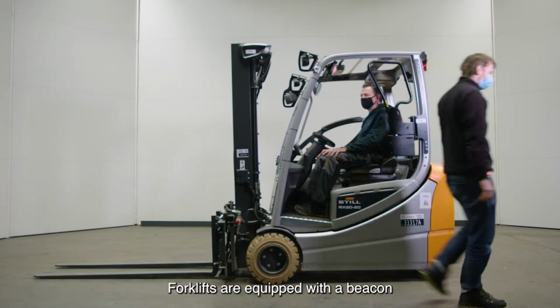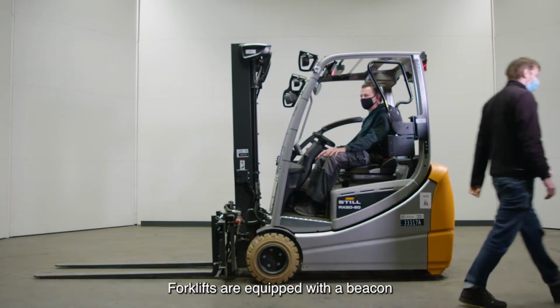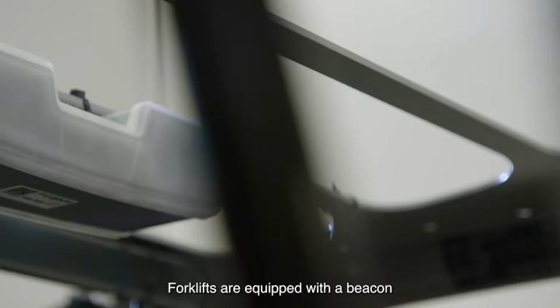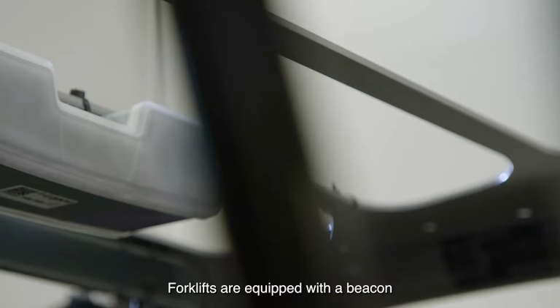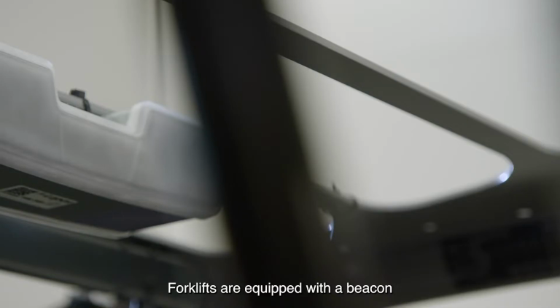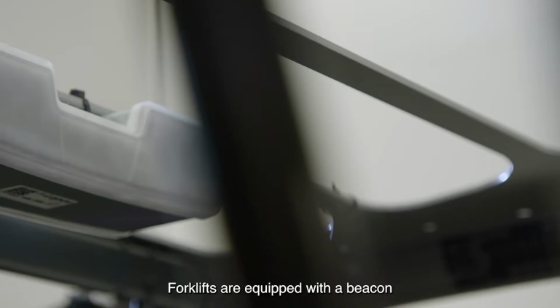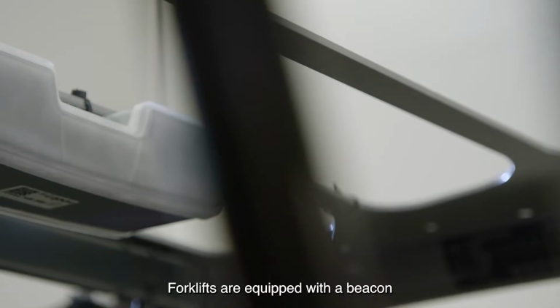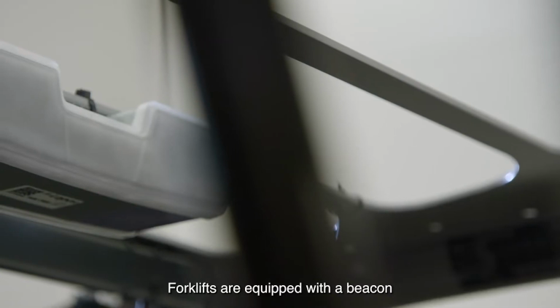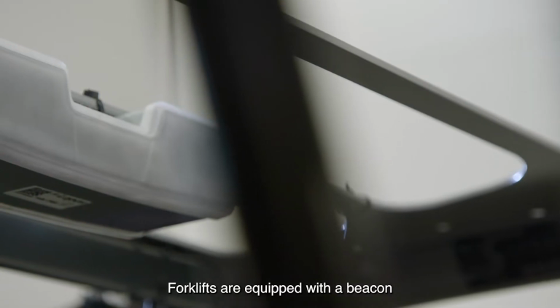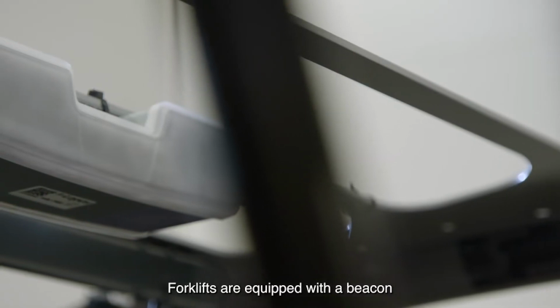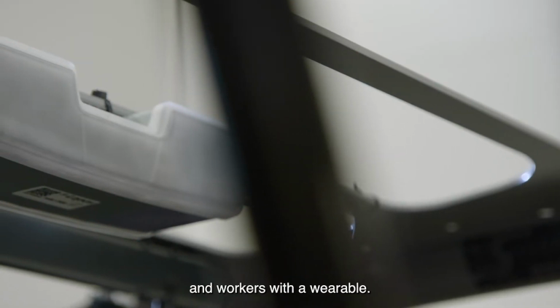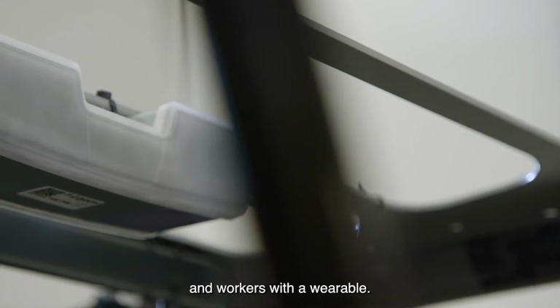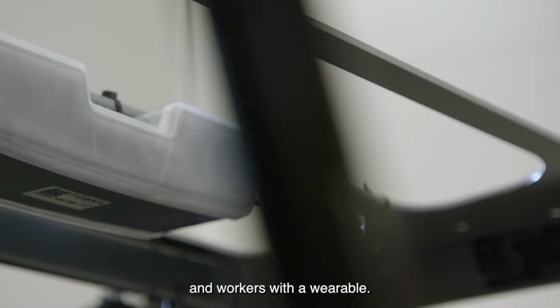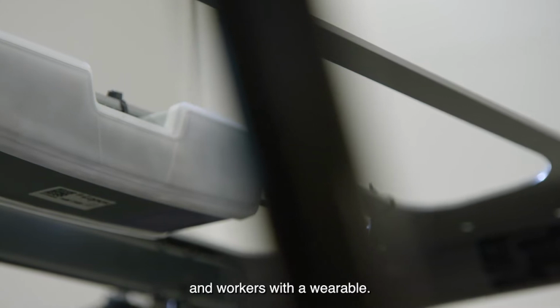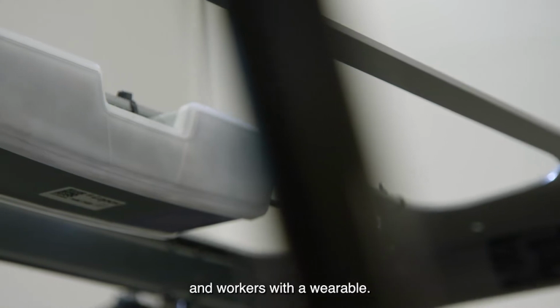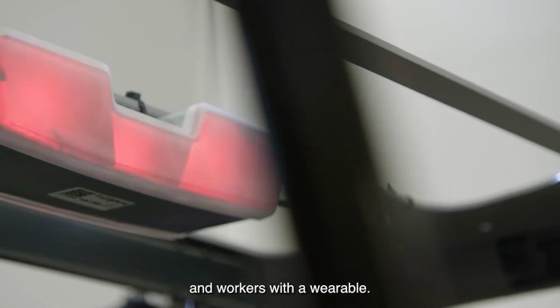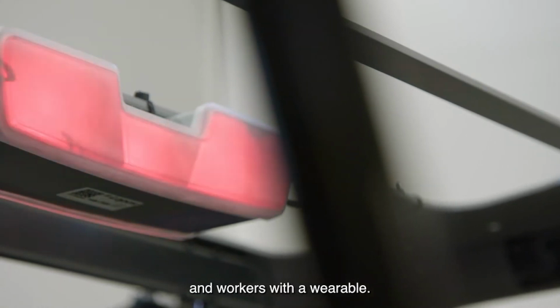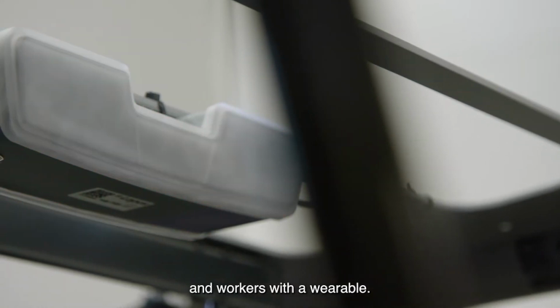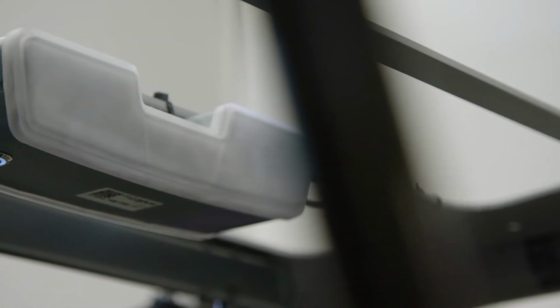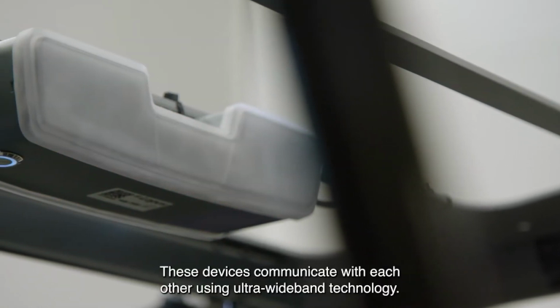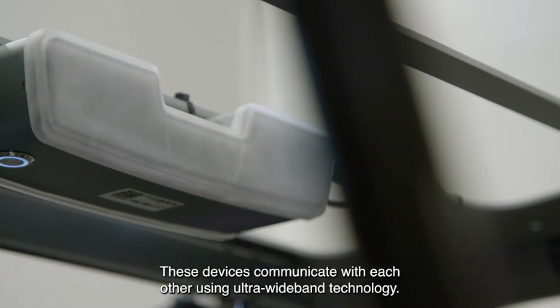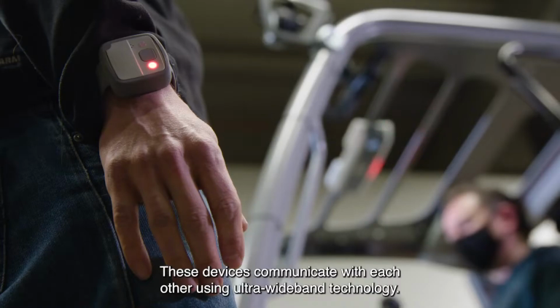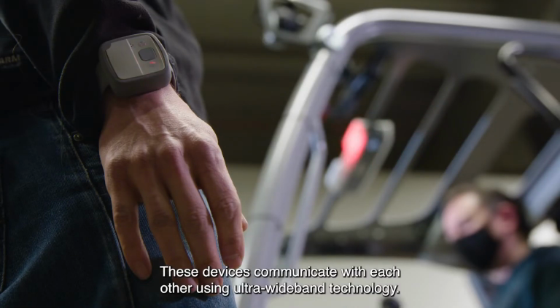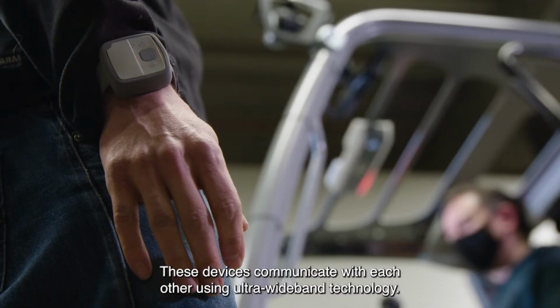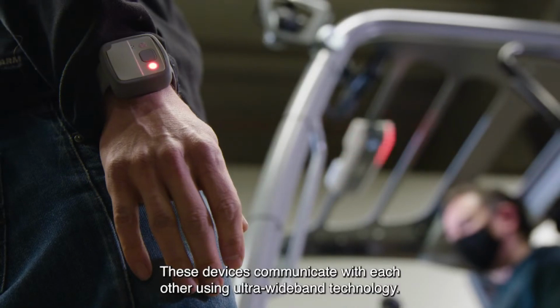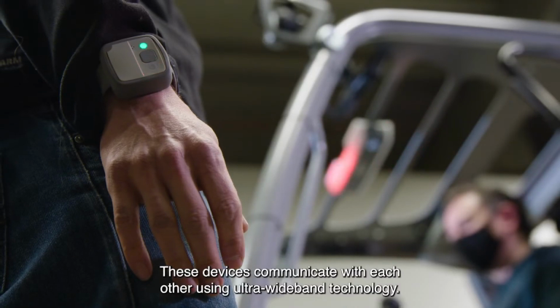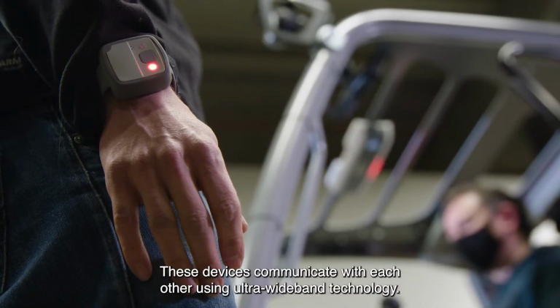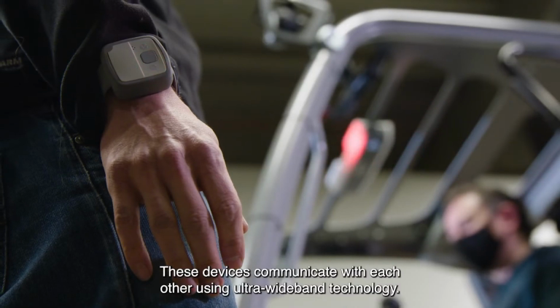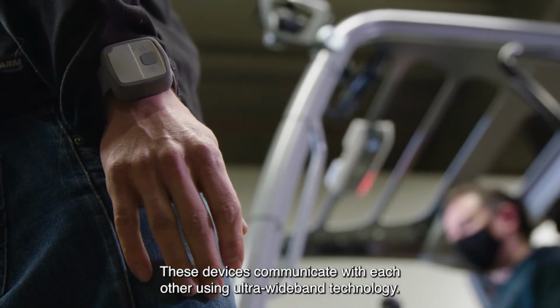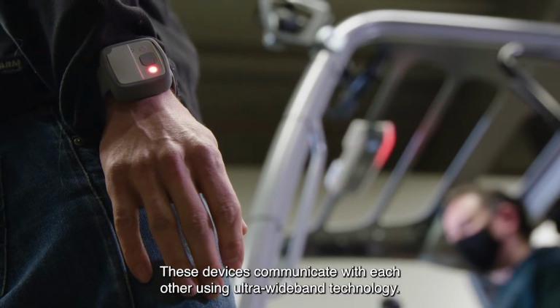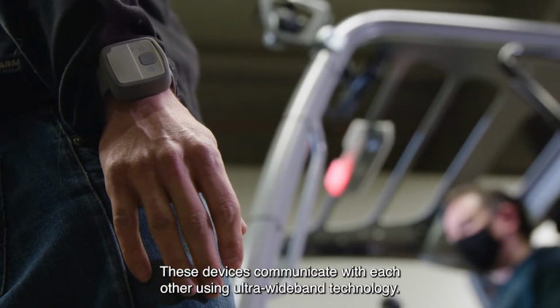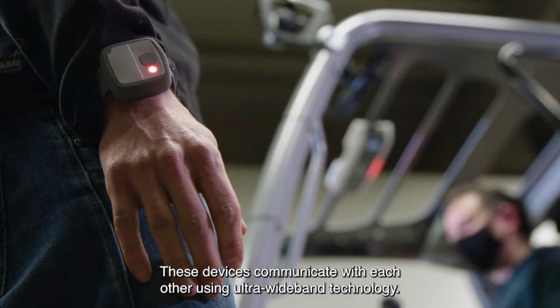Forklifts are equipped with a beacon and workers with a wearable. These devices communicate with each other using ultra-wideband technology.